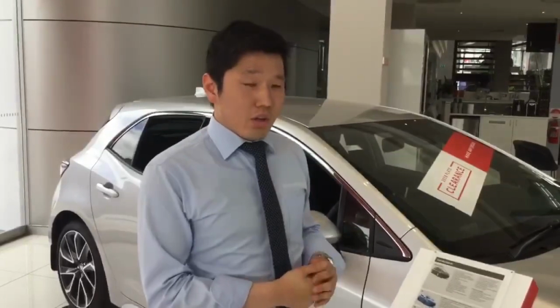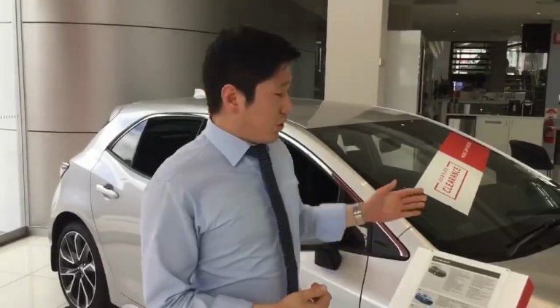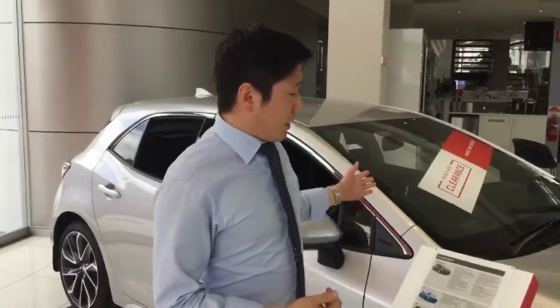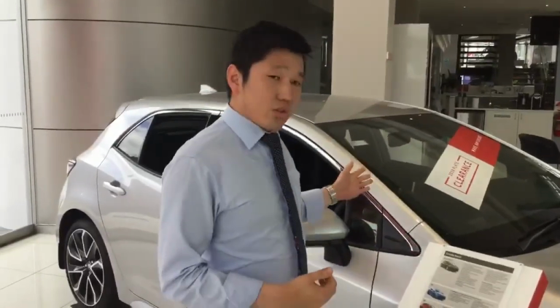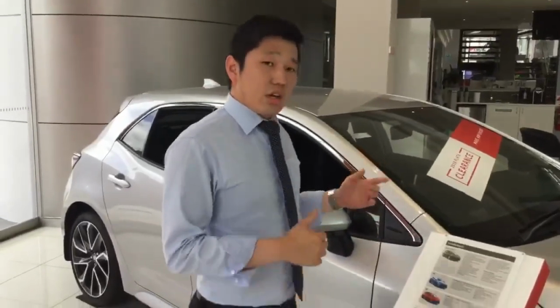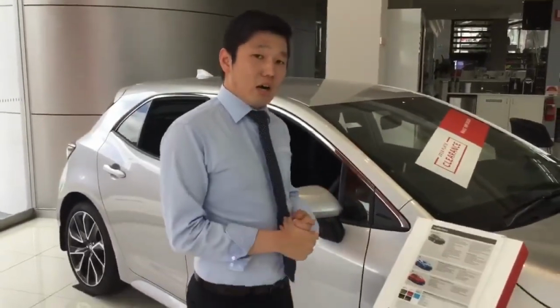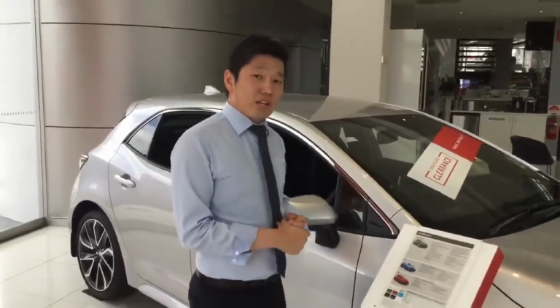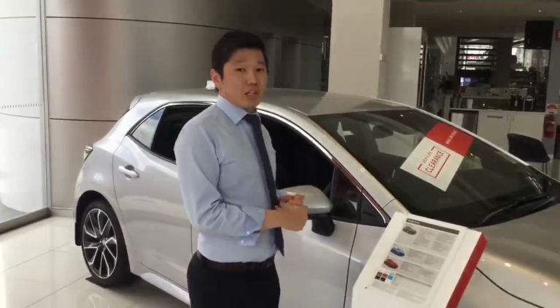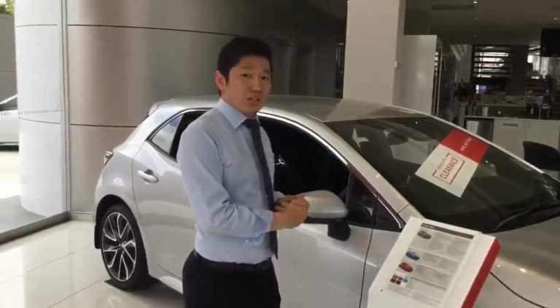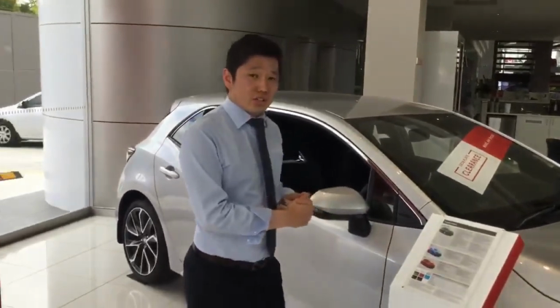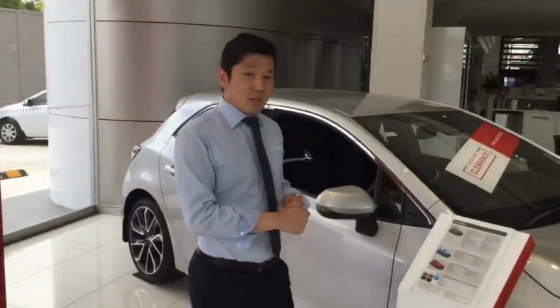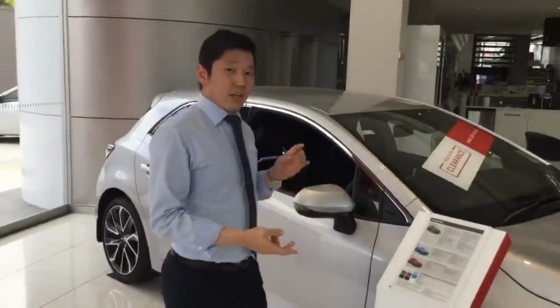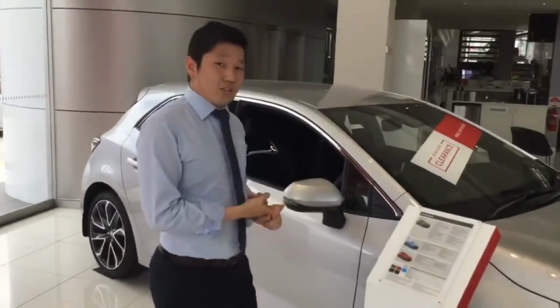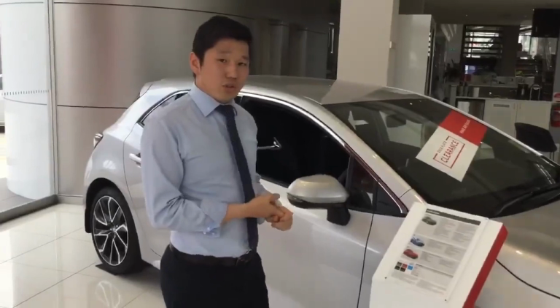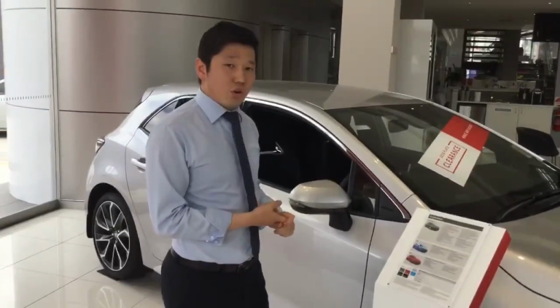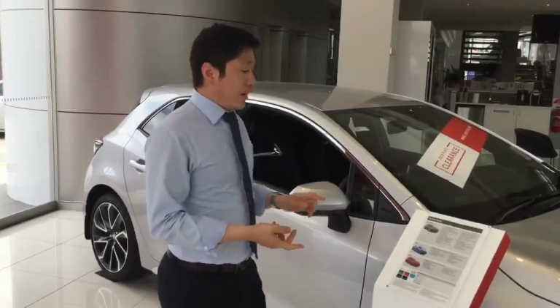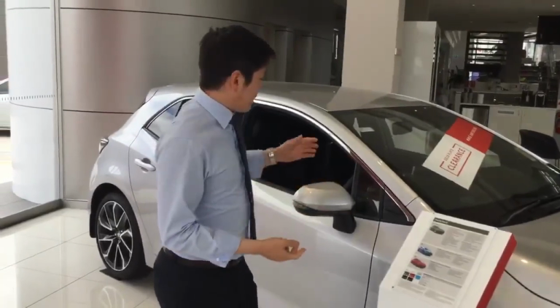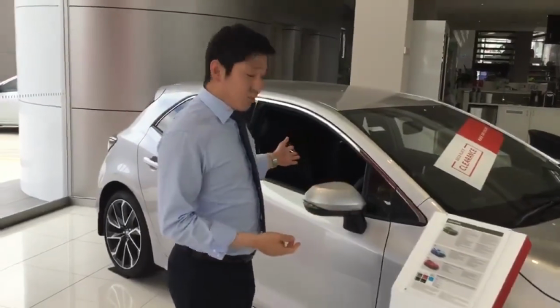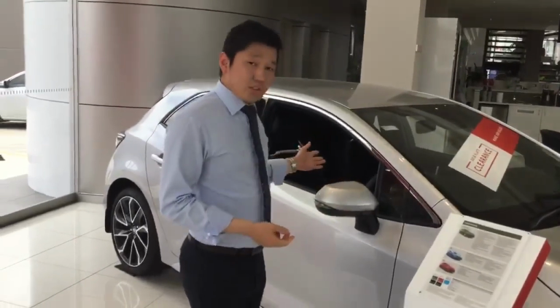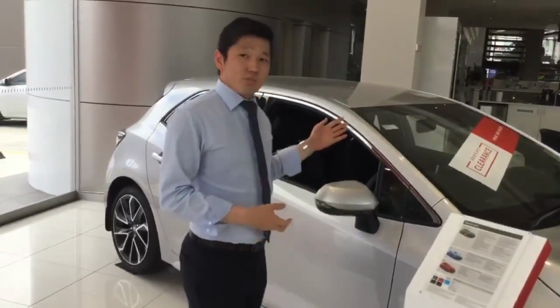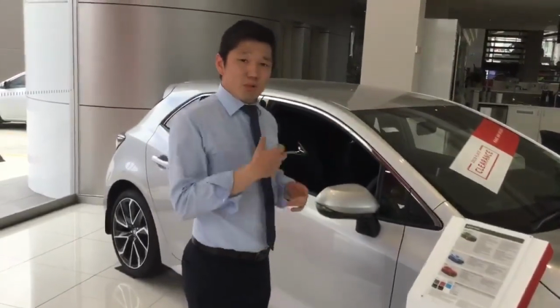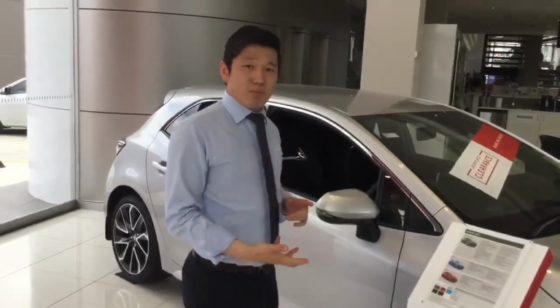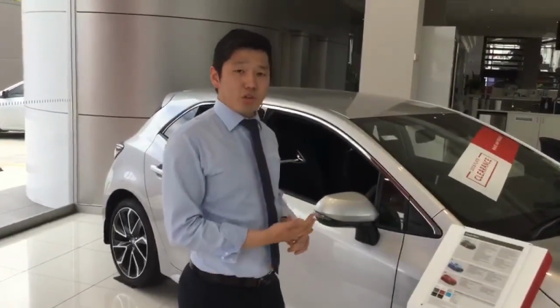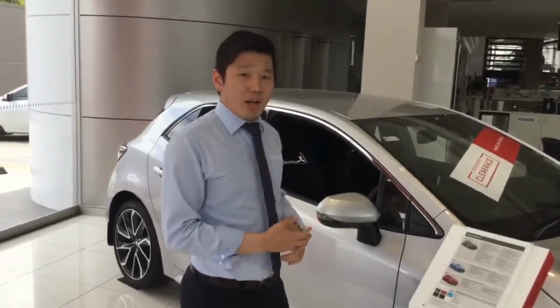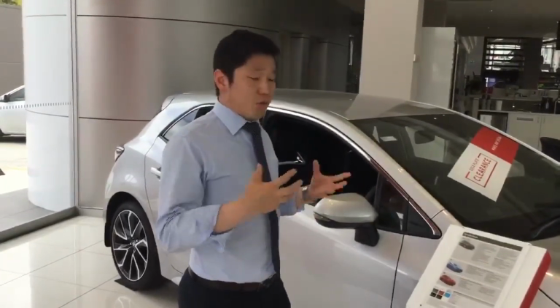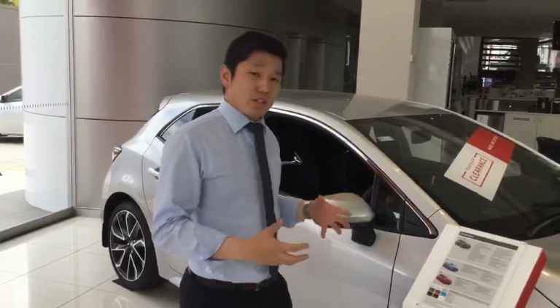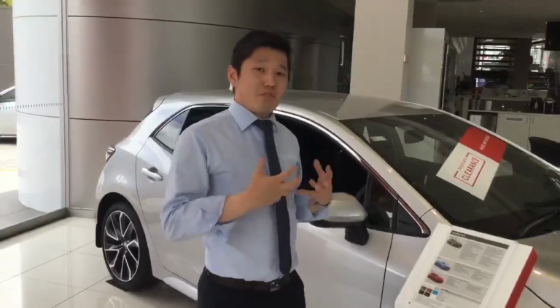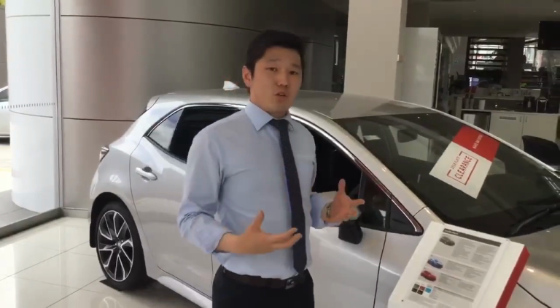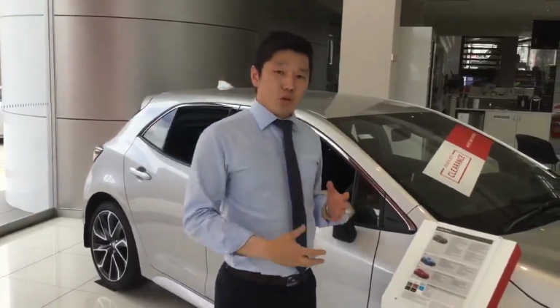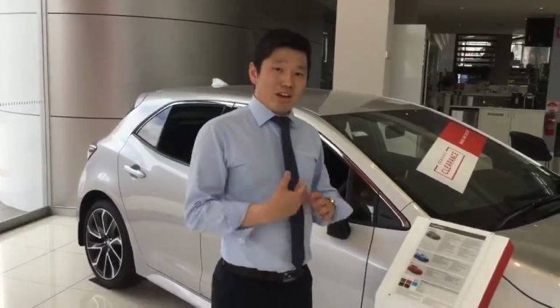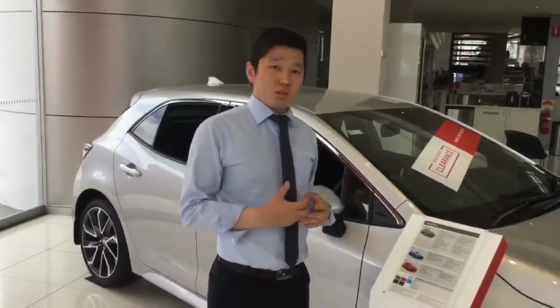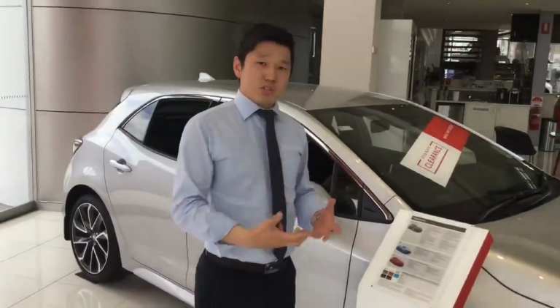This one includes the pre-collision system, the active cruise control, it has the lane departure system, and it's got the blind spot monitoring, which makes it such a safer vehicle for you and your family.